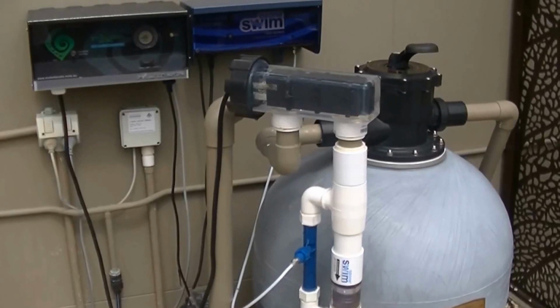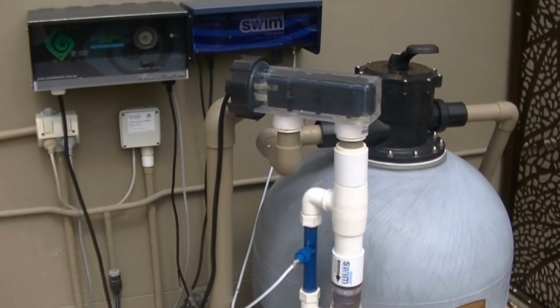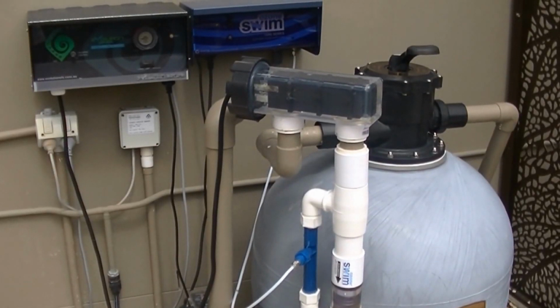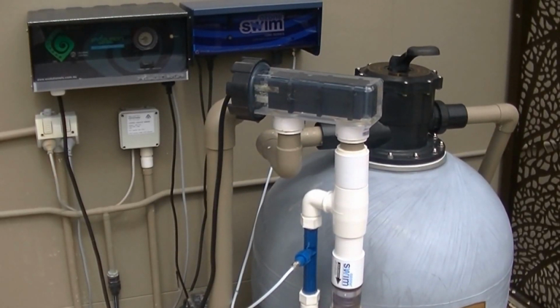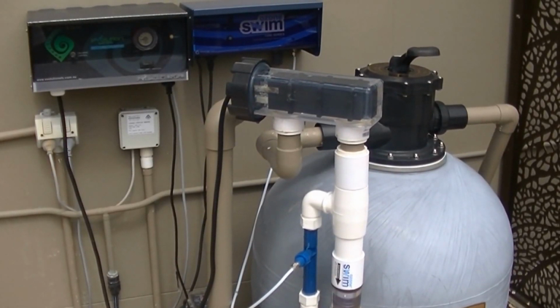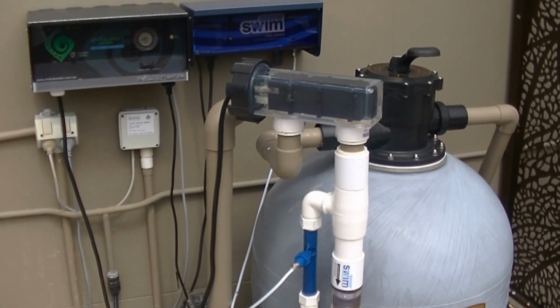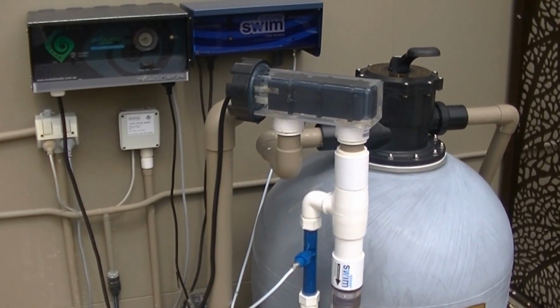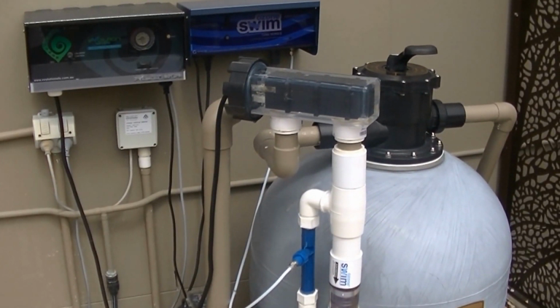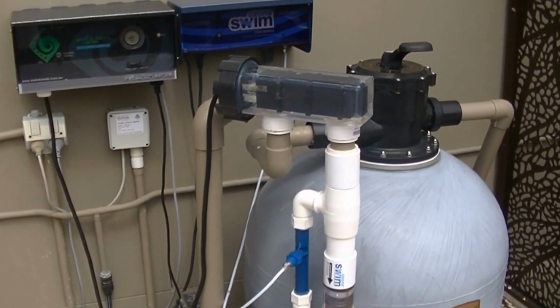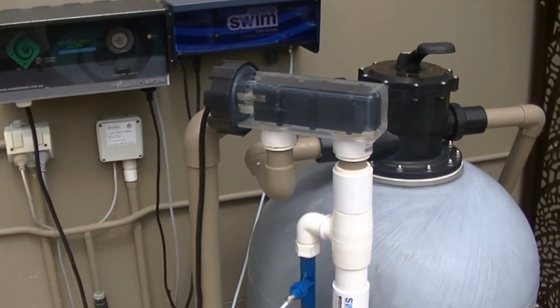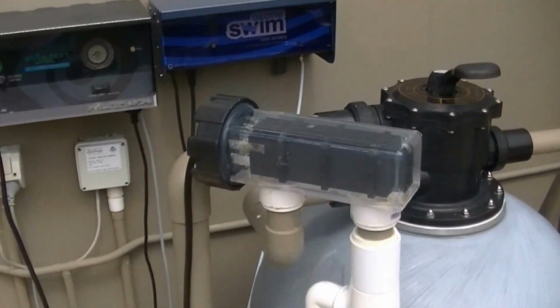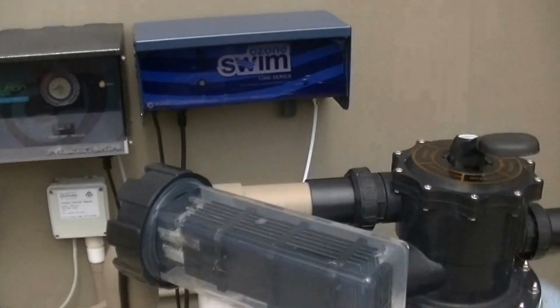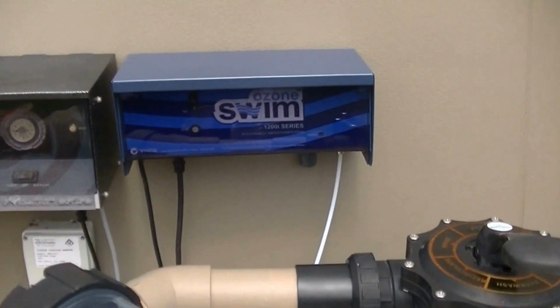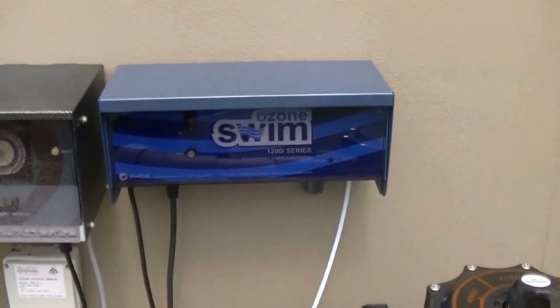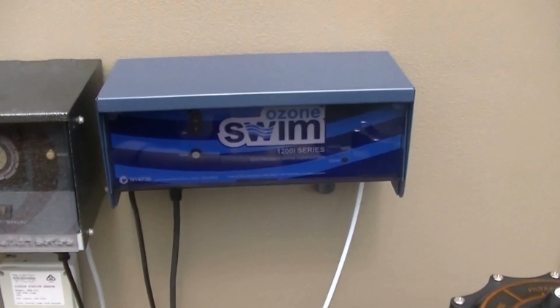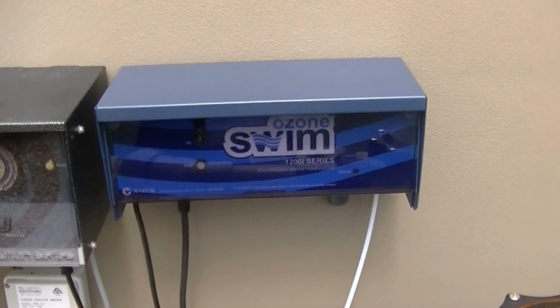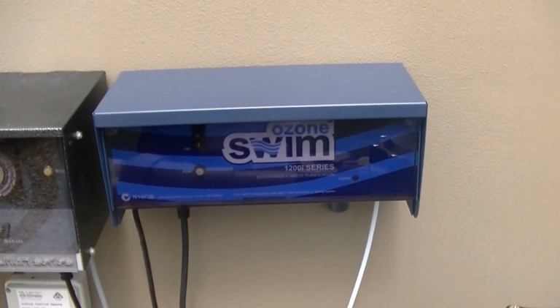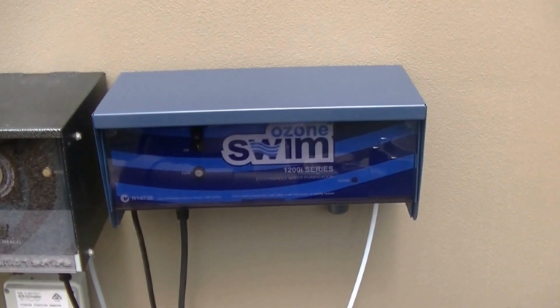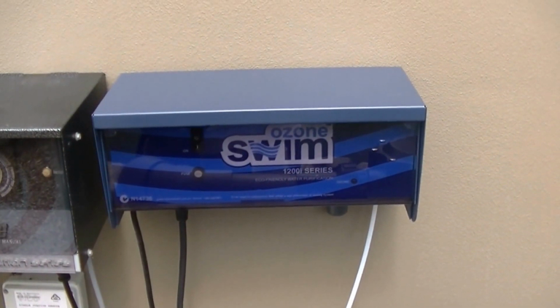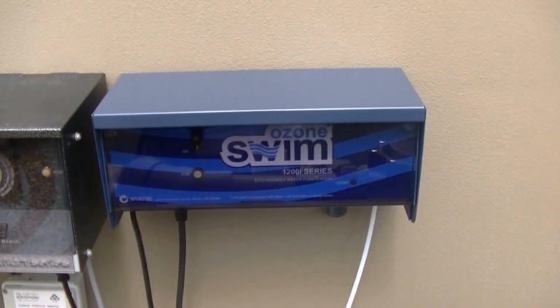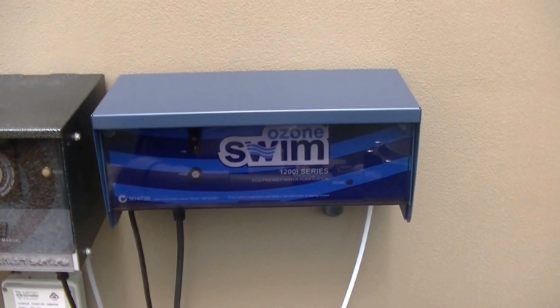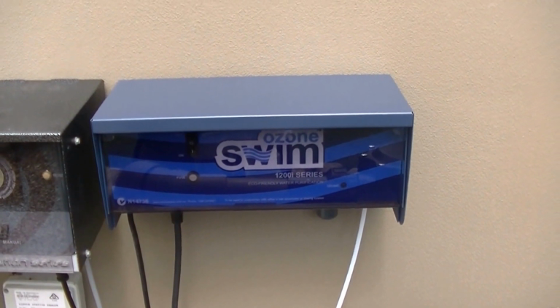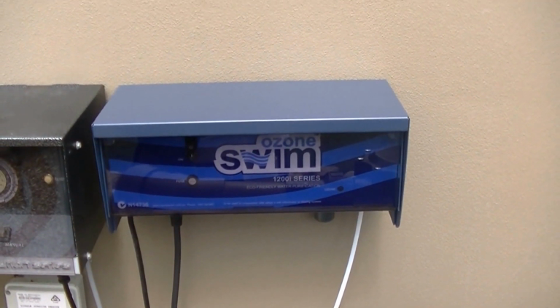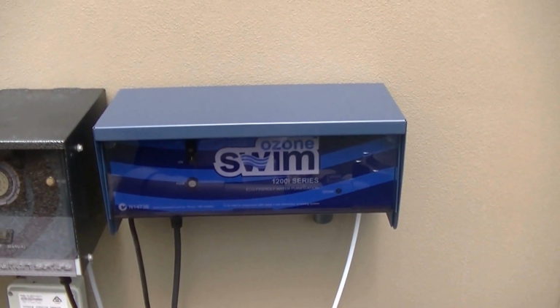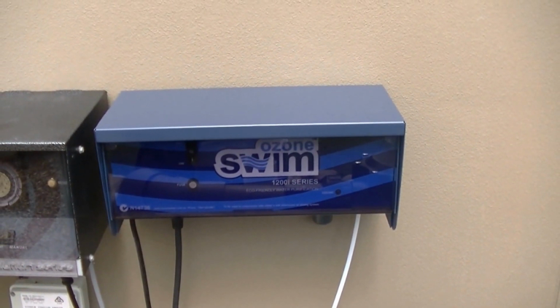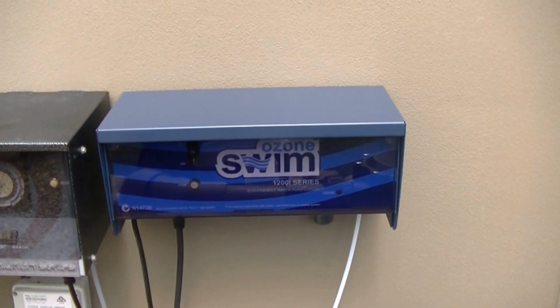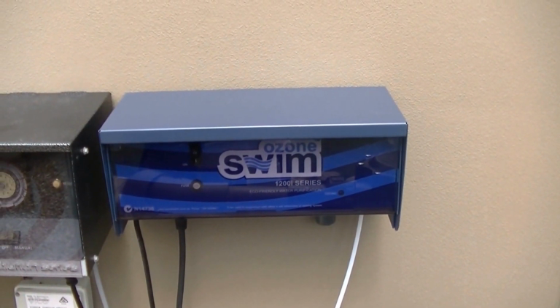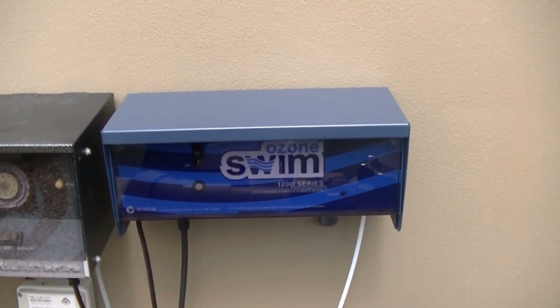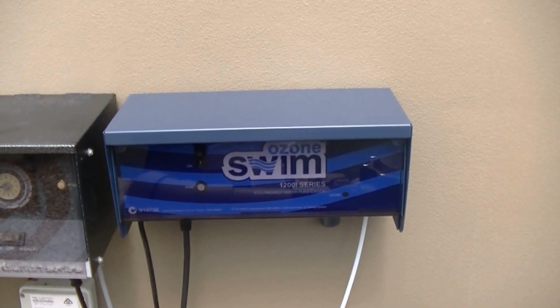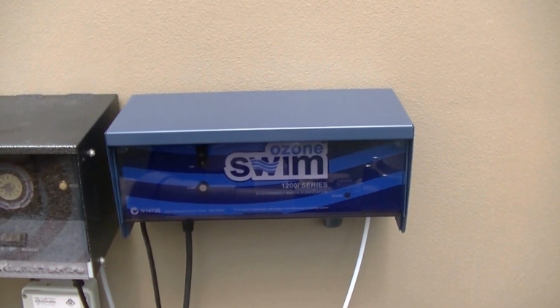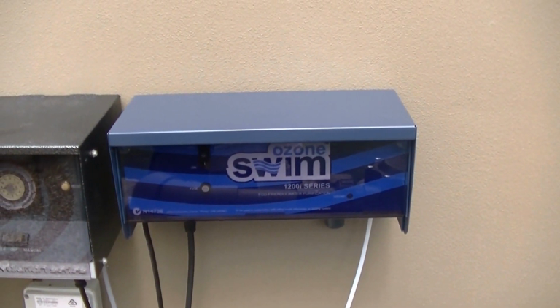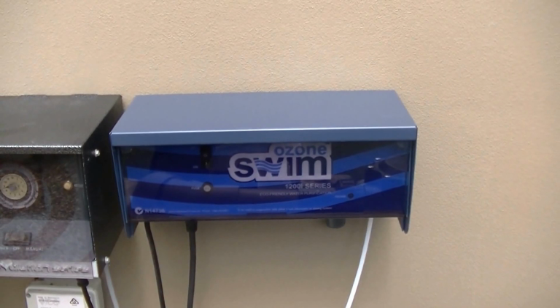Hello, today I'm going to show you how the Ozone Swim Pool Purification System works. This is the Ozone Swim Pool Purification System control unit, where the ozone, the O3, is made on site. So there's no need to store harsh amounts of chemicals at home.